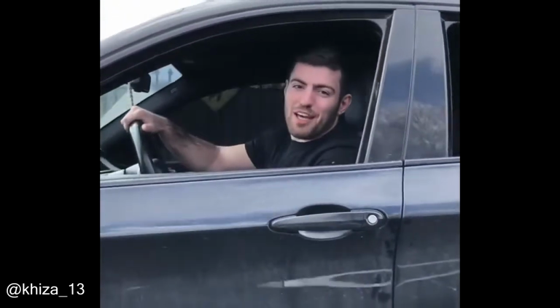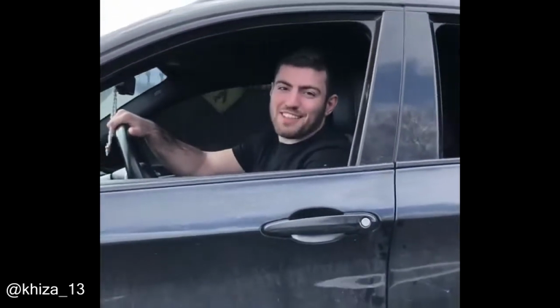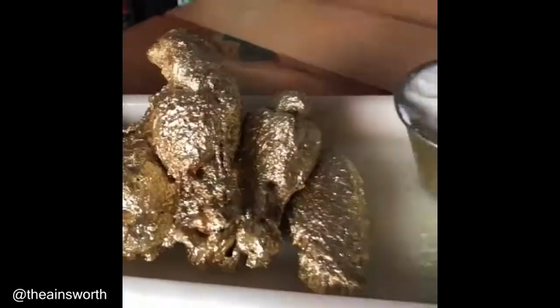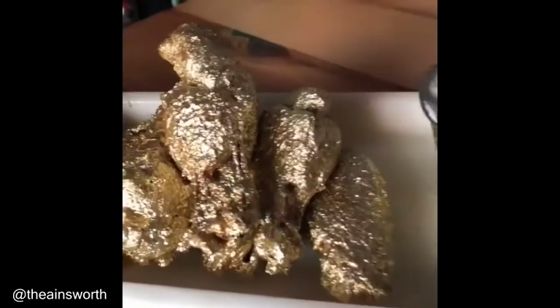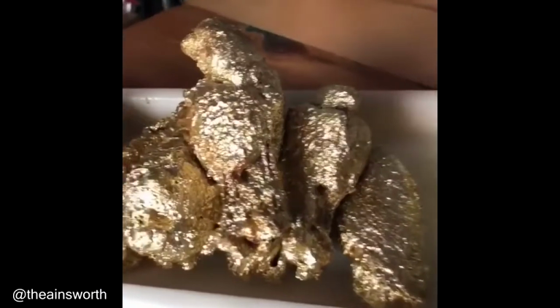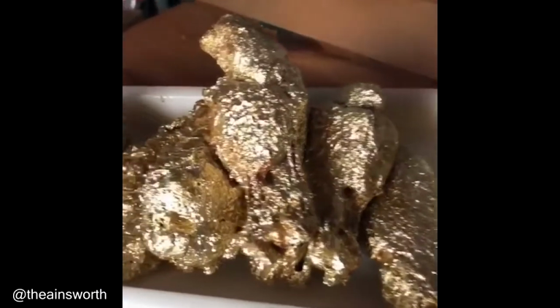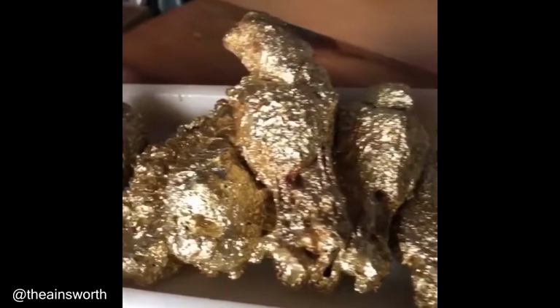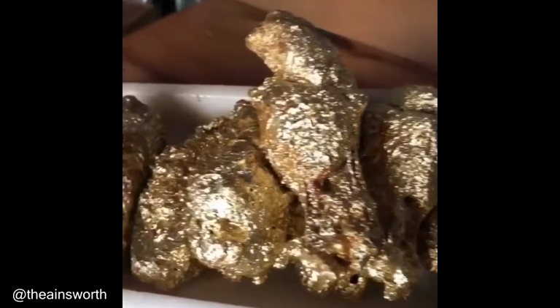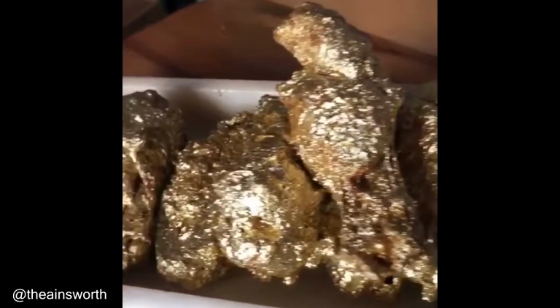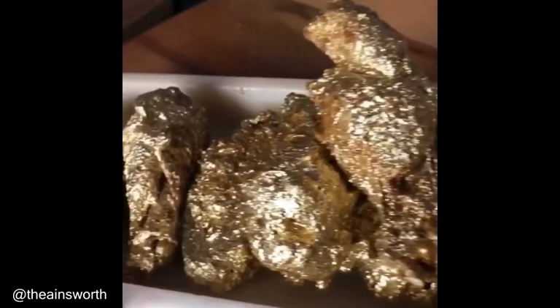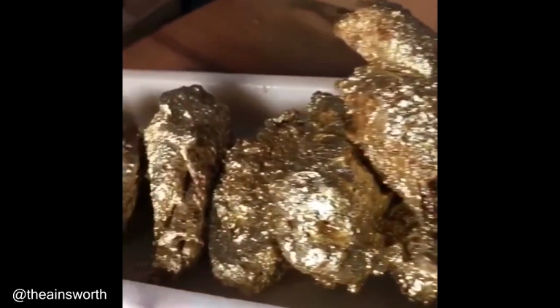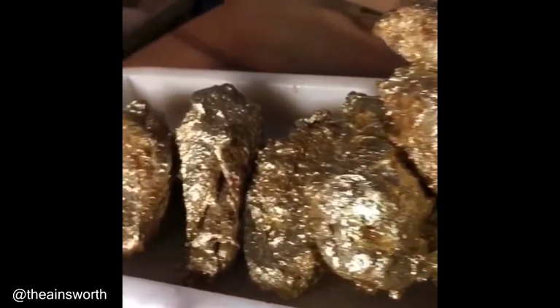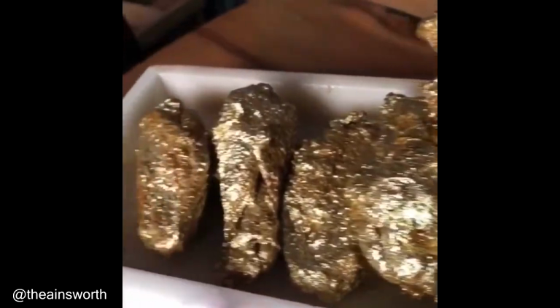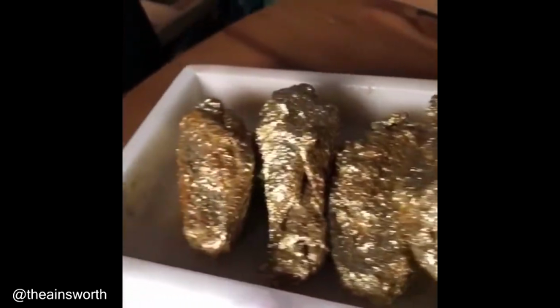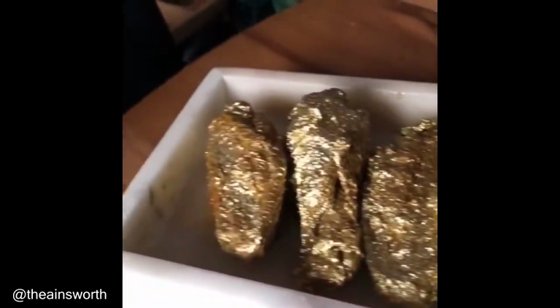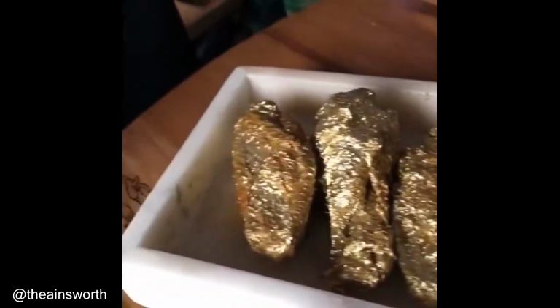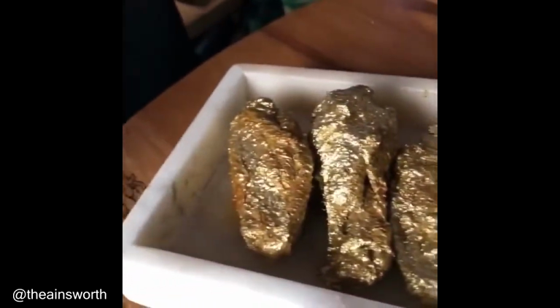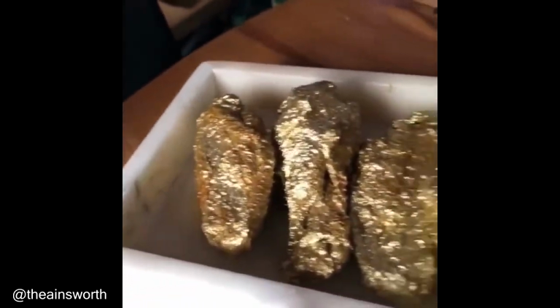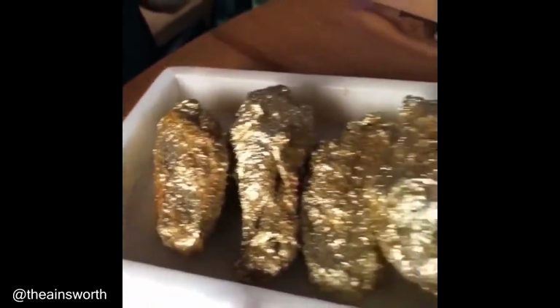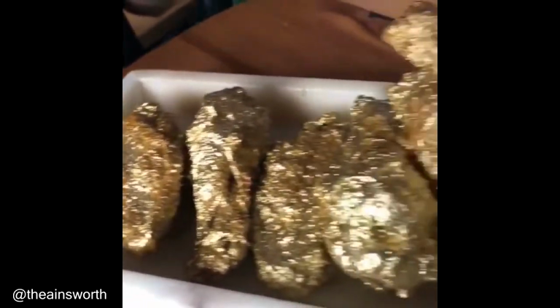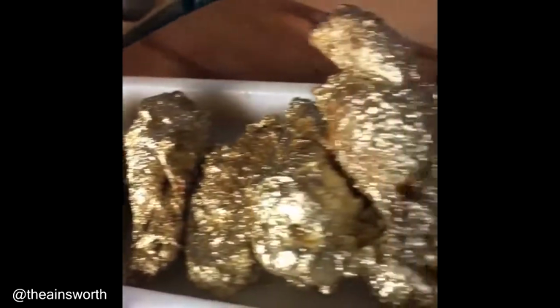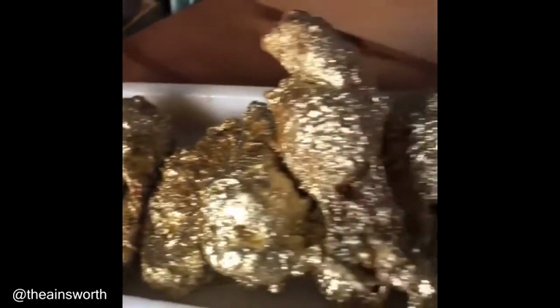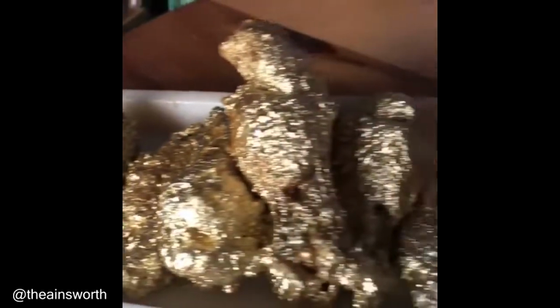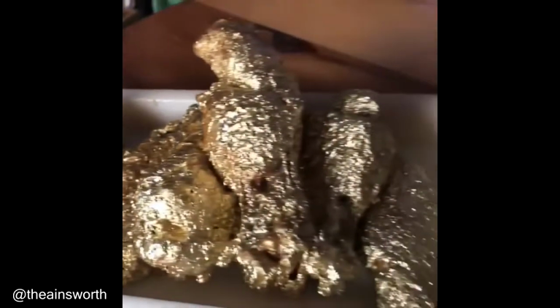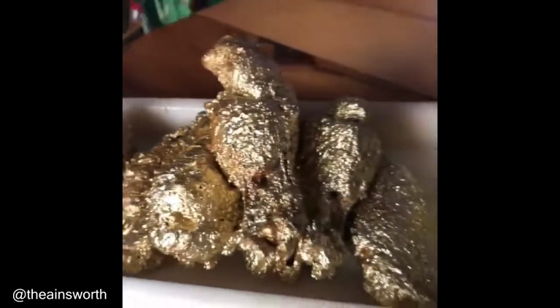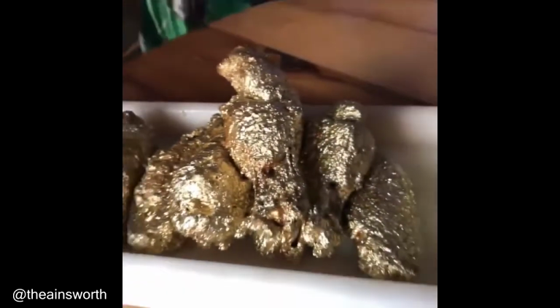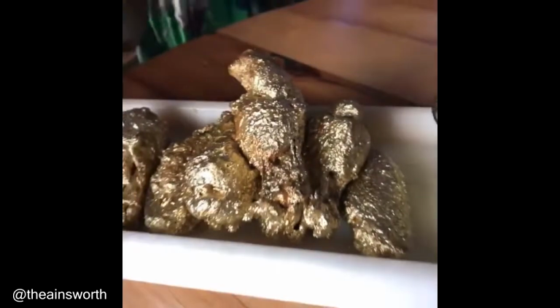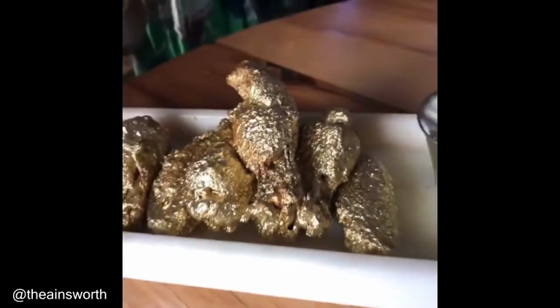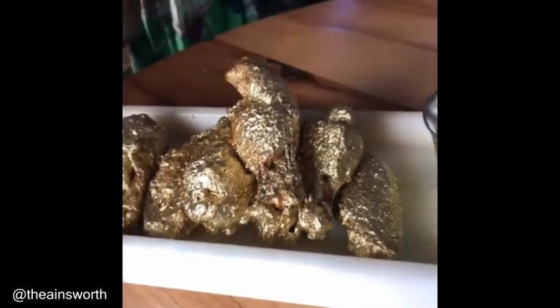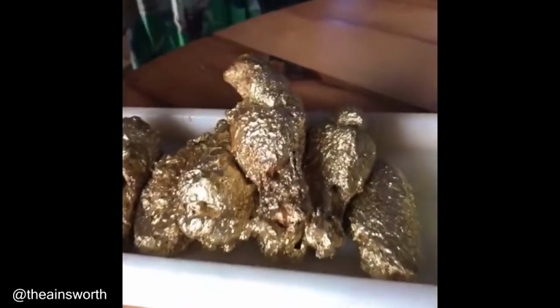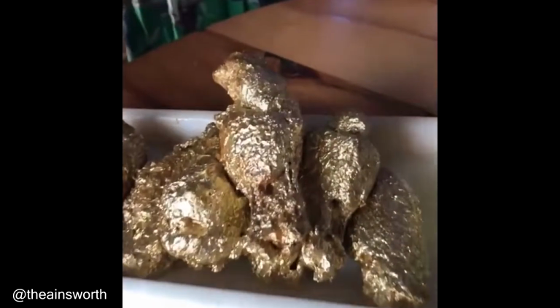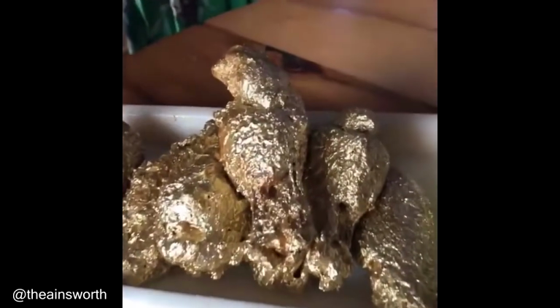There's a restaurant in New York that serves chicken that has been smothered in 24 karat gold. This order will cost you about a thousand dollars to prepare.